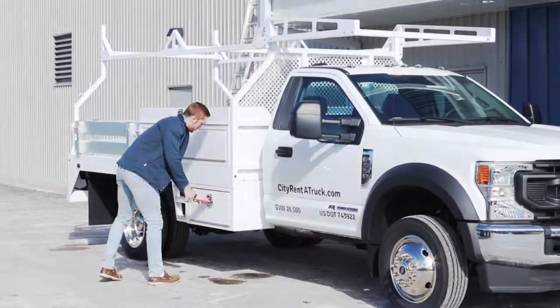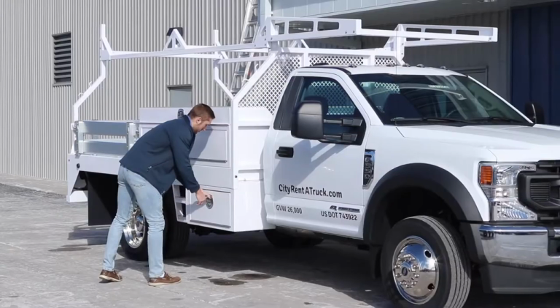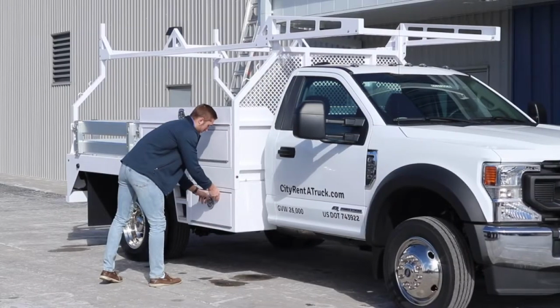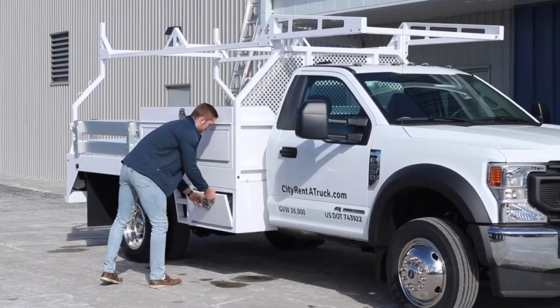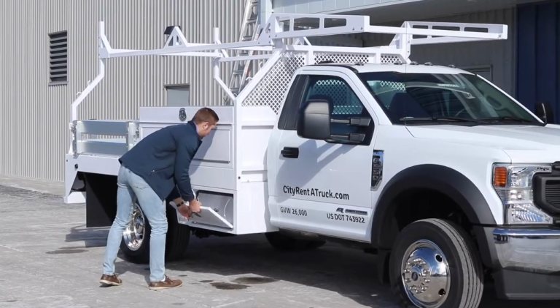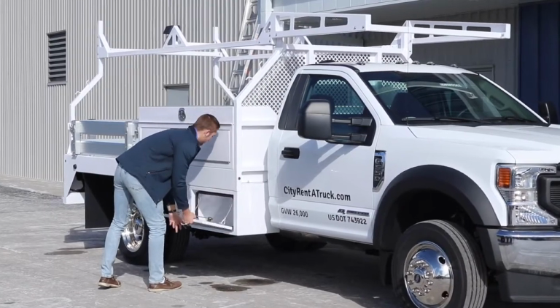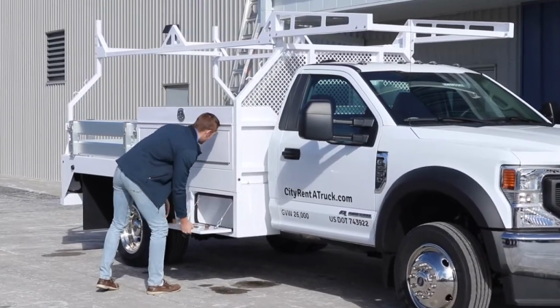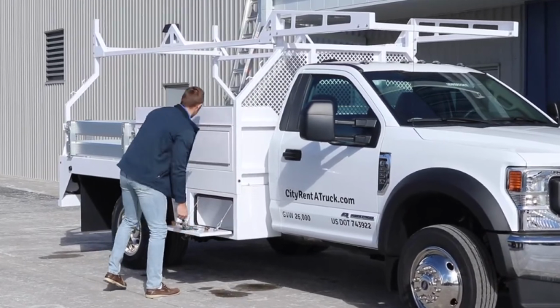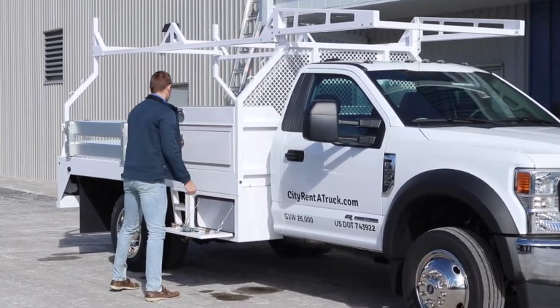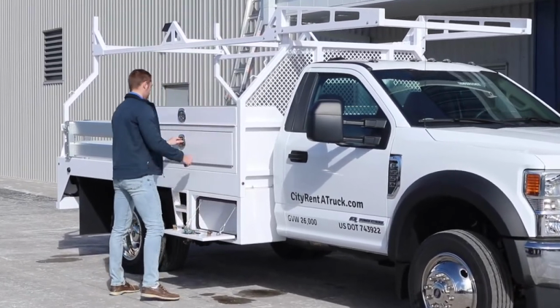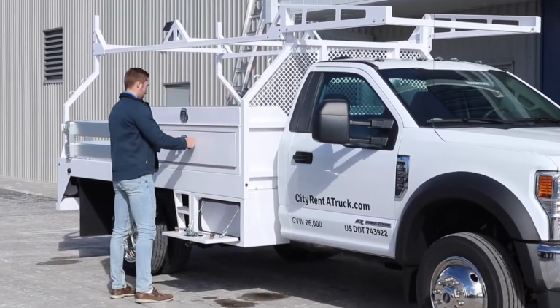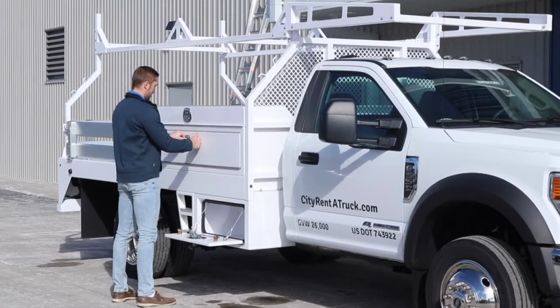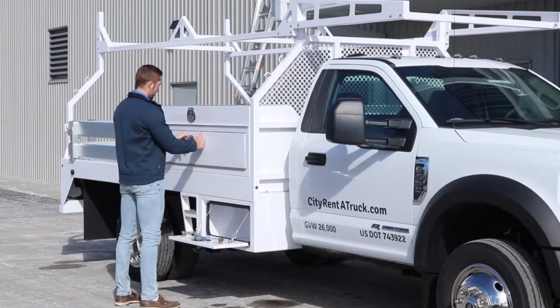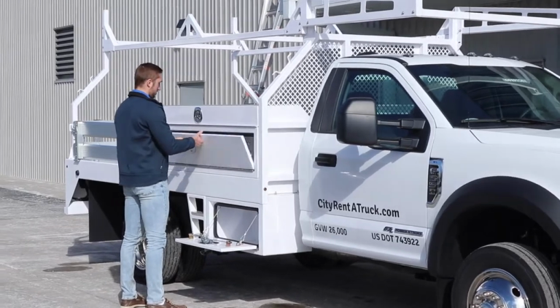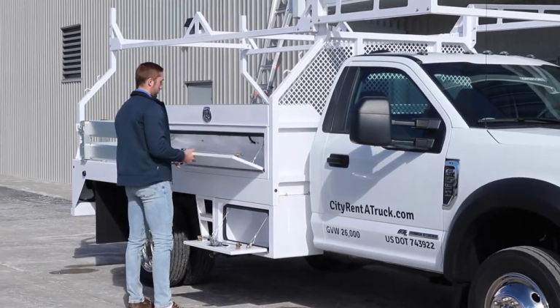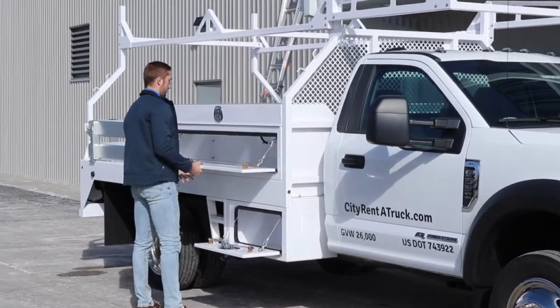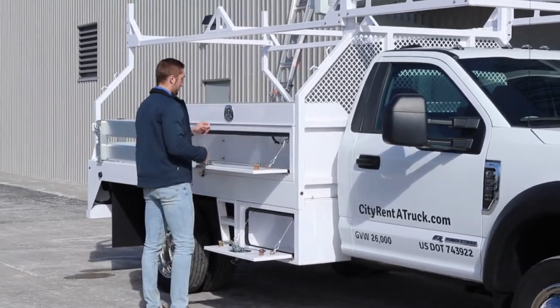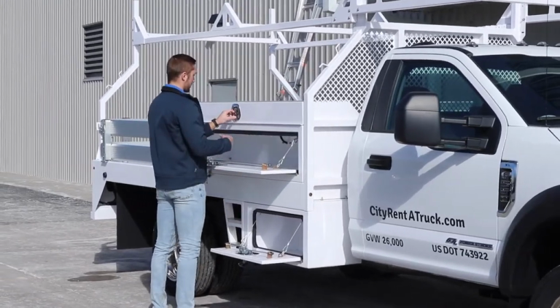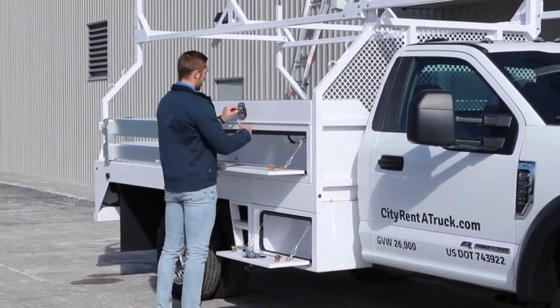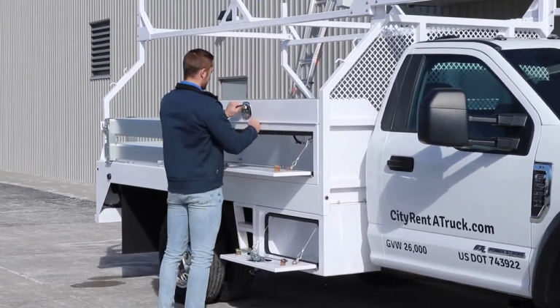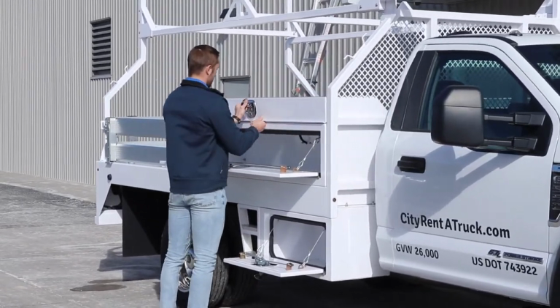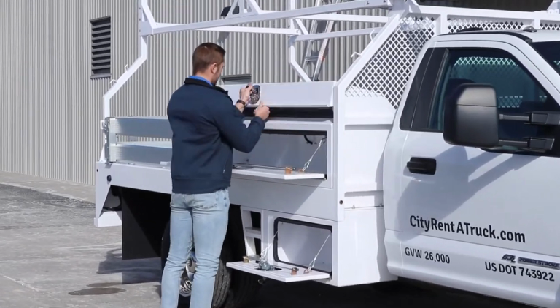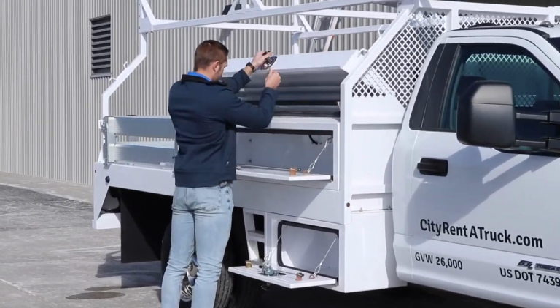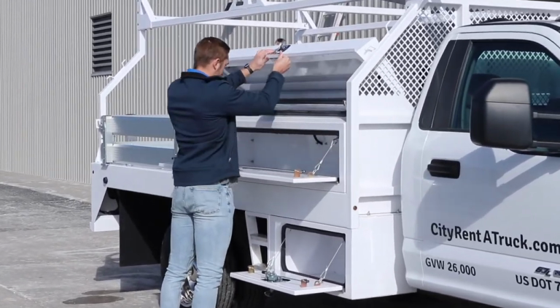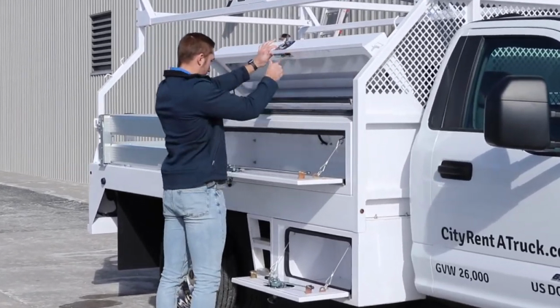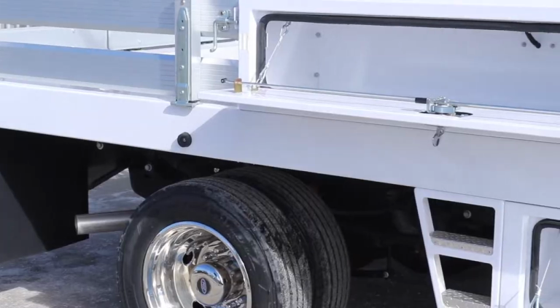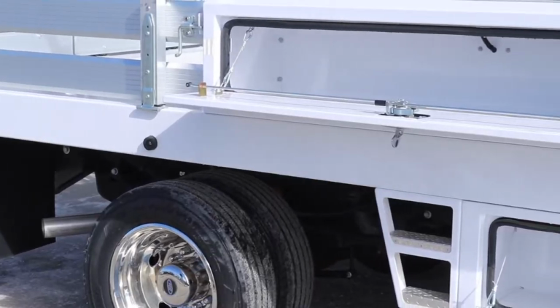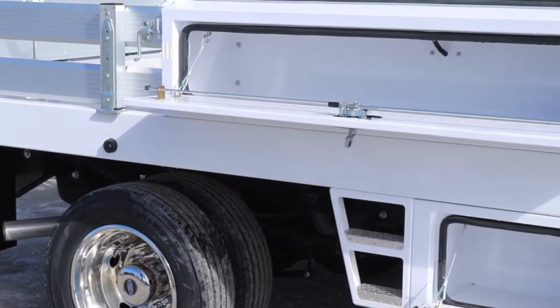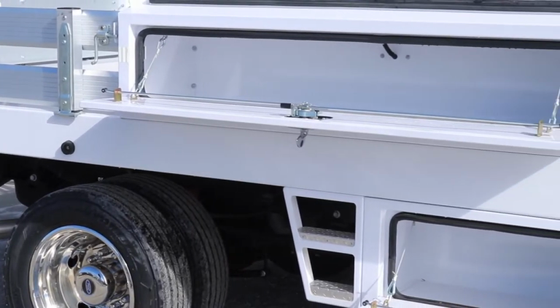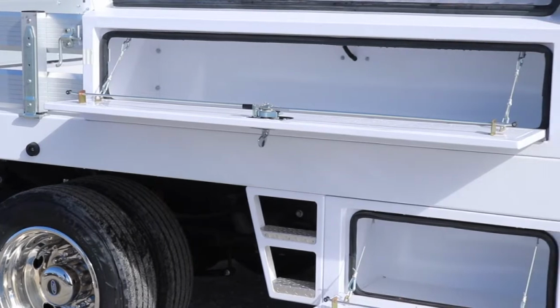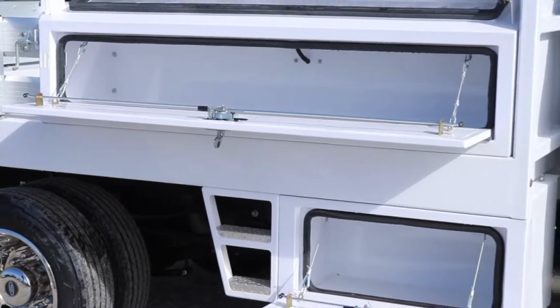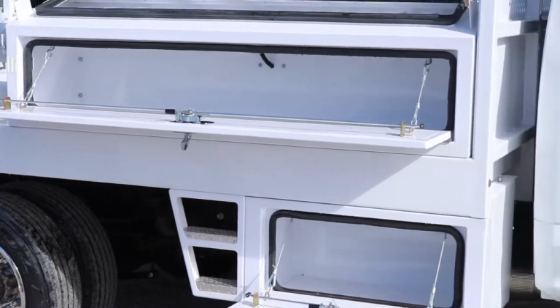These trucks come equipped with side panel storage on both sides of the vehicle. The compartments are not only an efficient use of your space, but they make storing and organizing your tools a breeze.